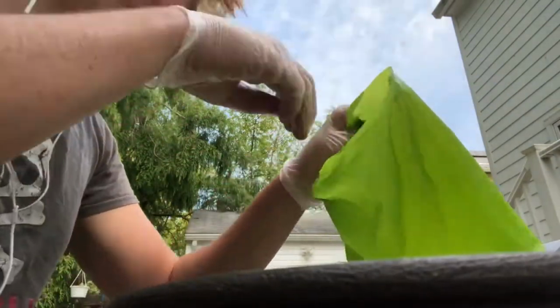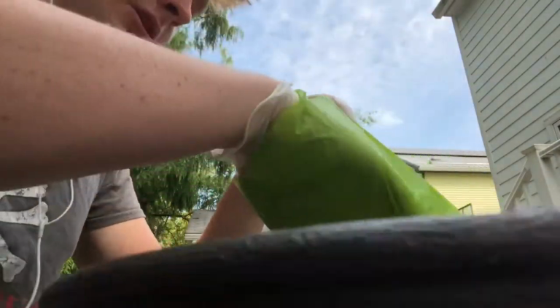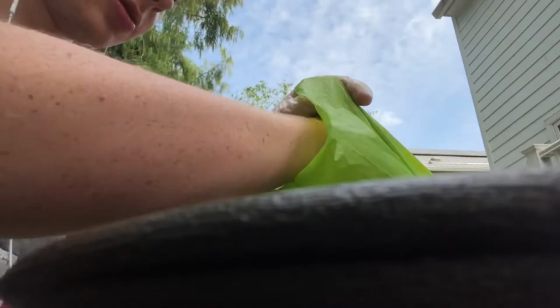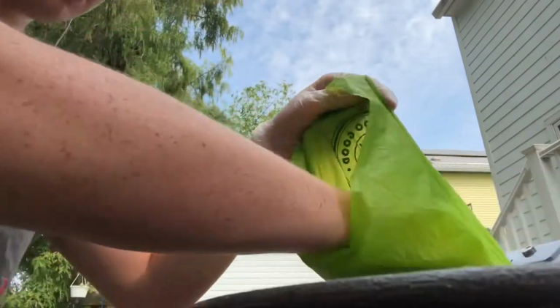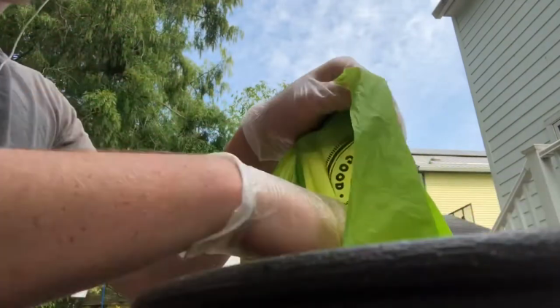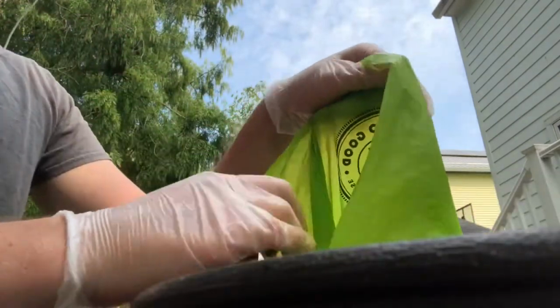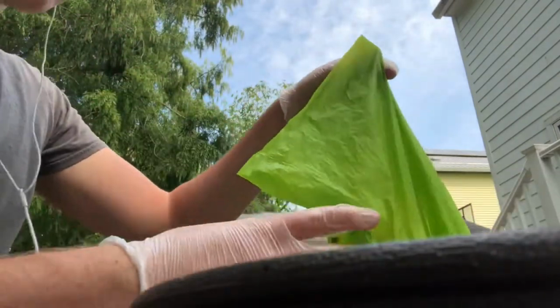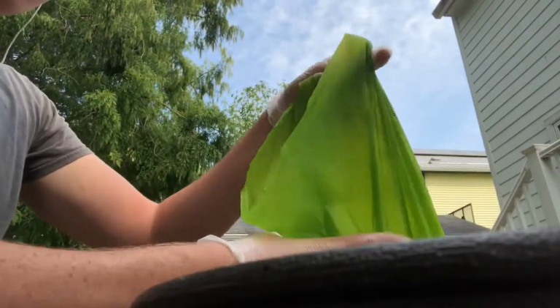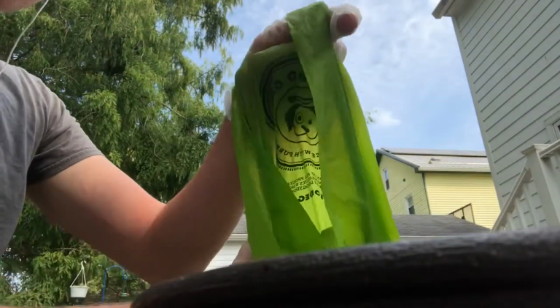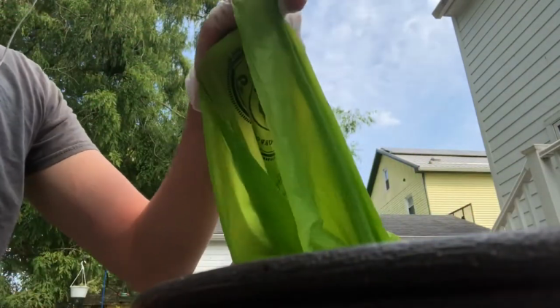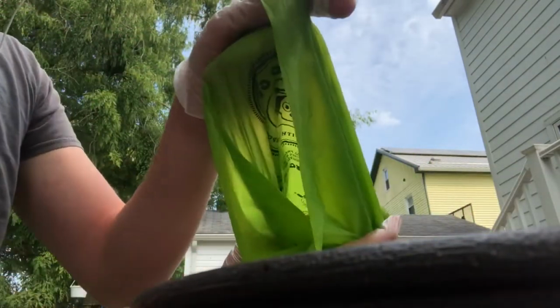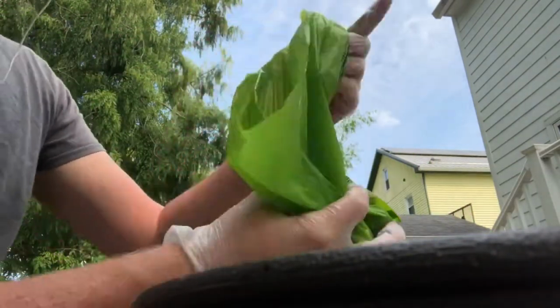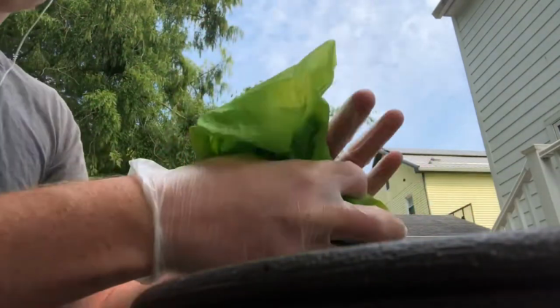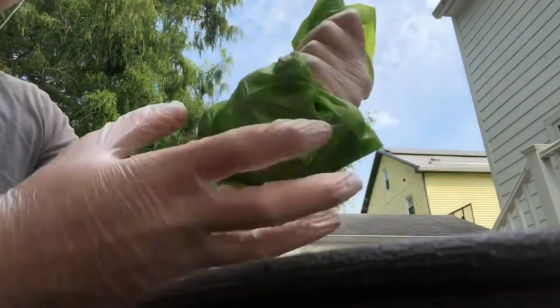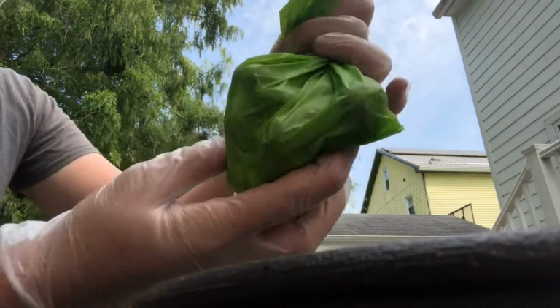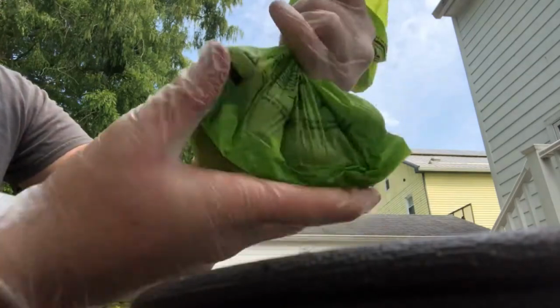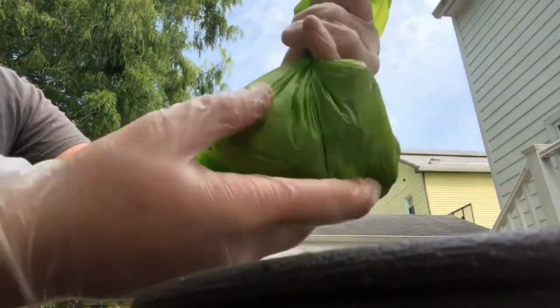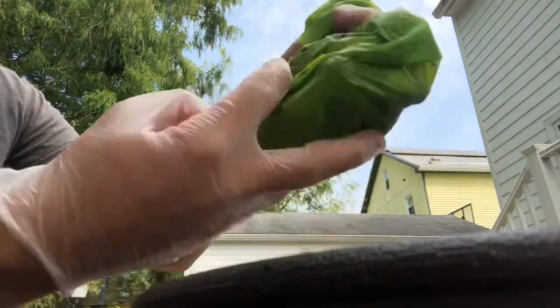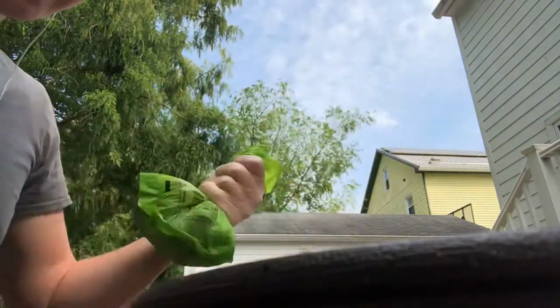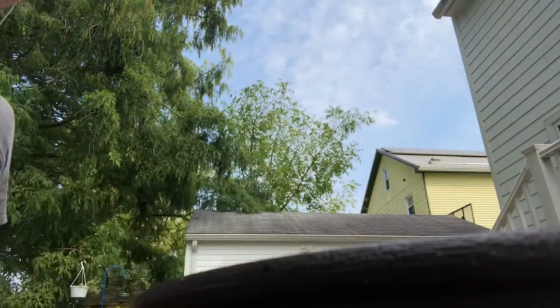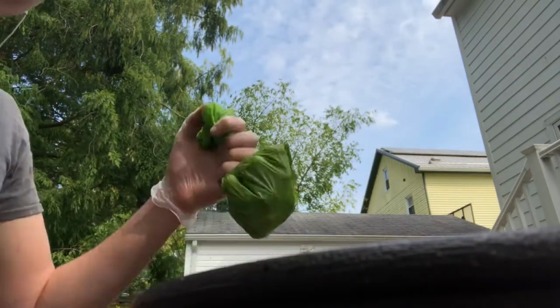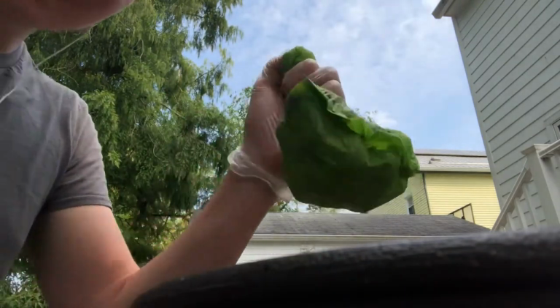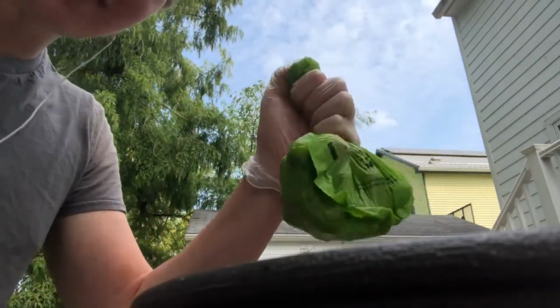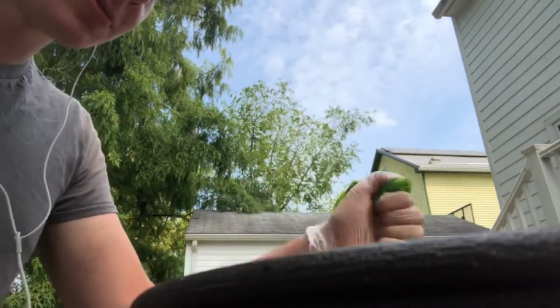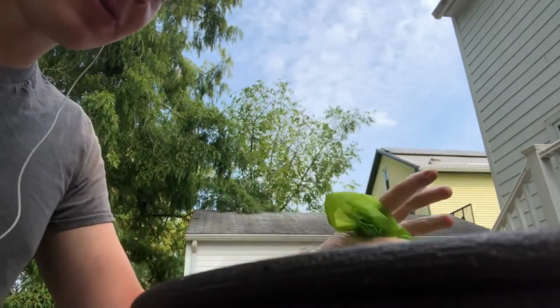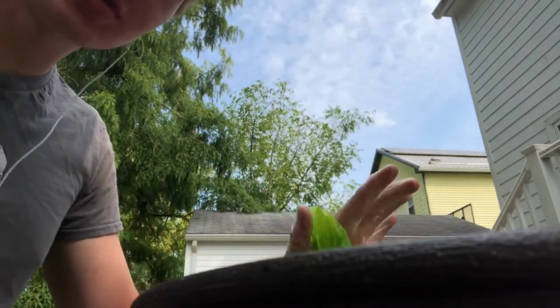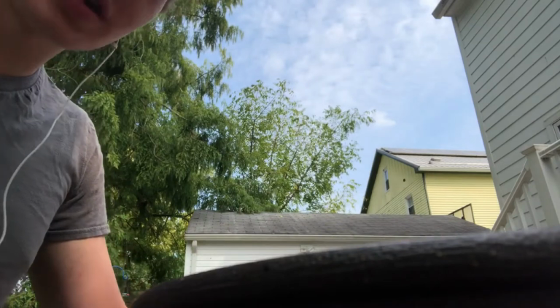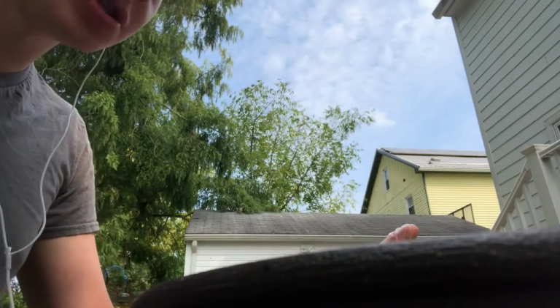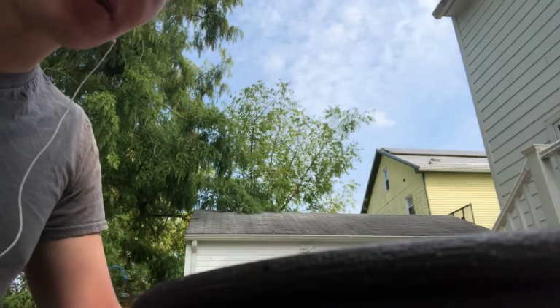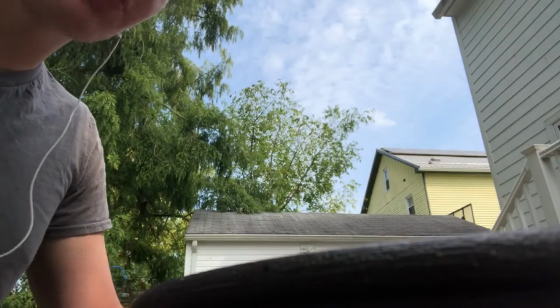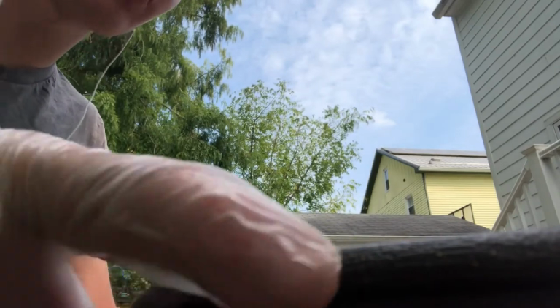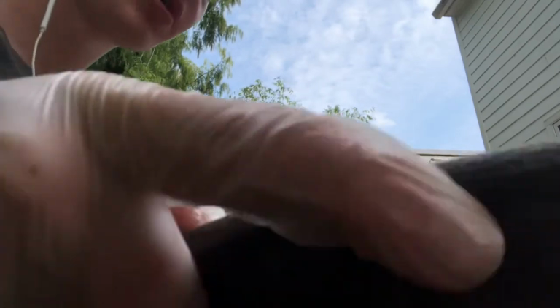Here we go — a full bag of them. There's a lot in there. As you can see, it's just a doggy bag. Let's get these in some stratification. You just need to stratify these for three to four months, and that should be about it.